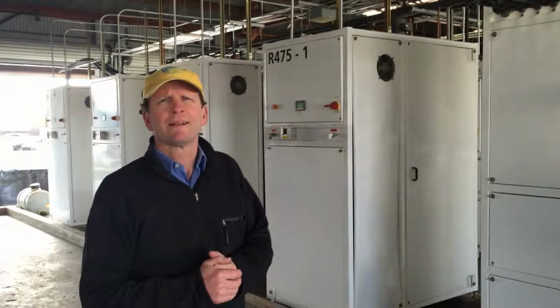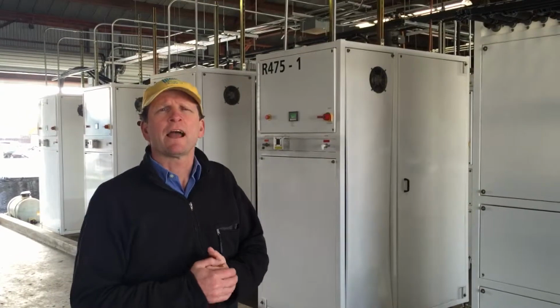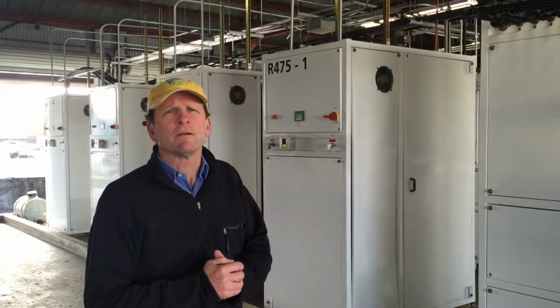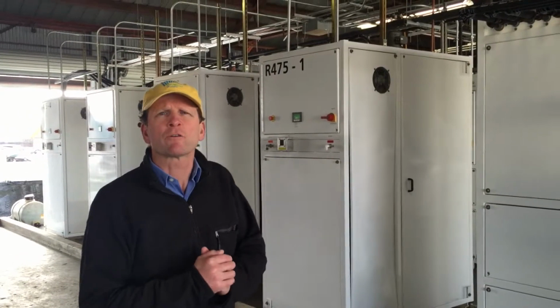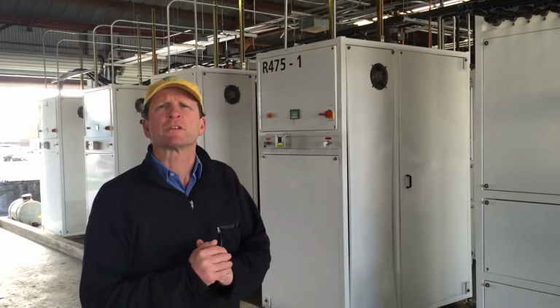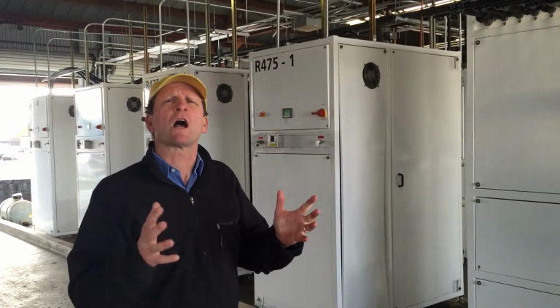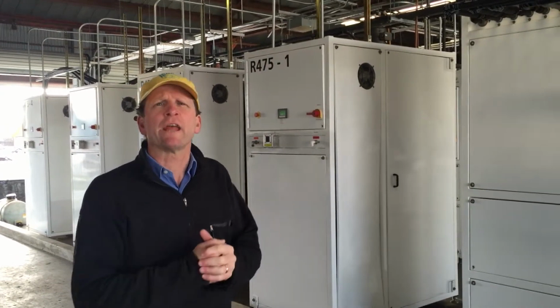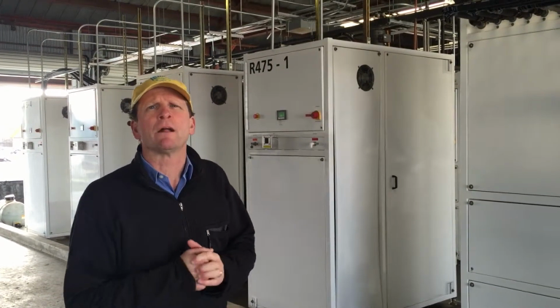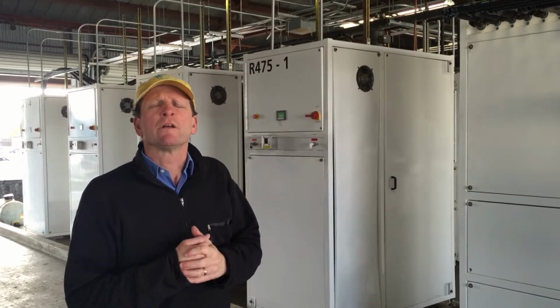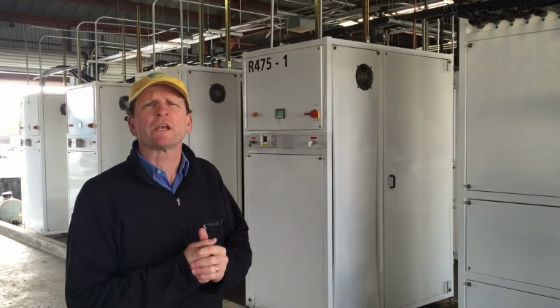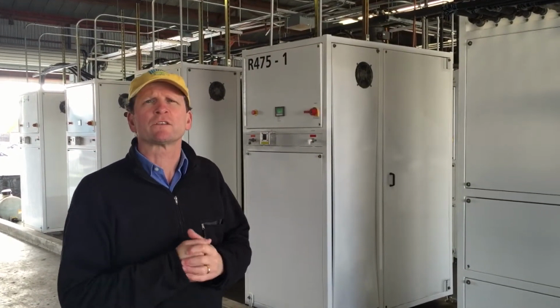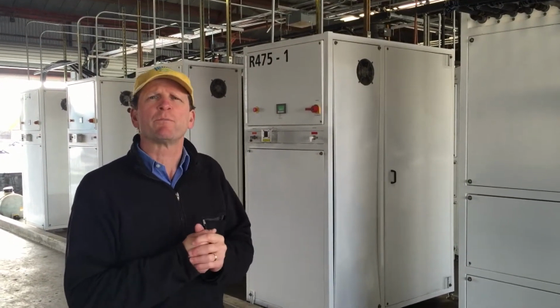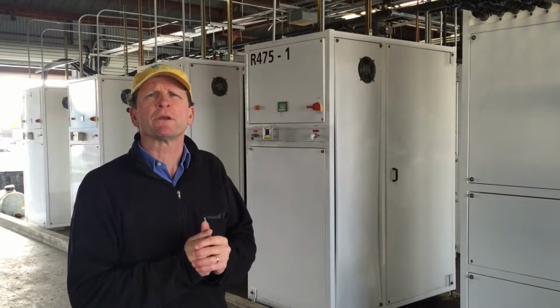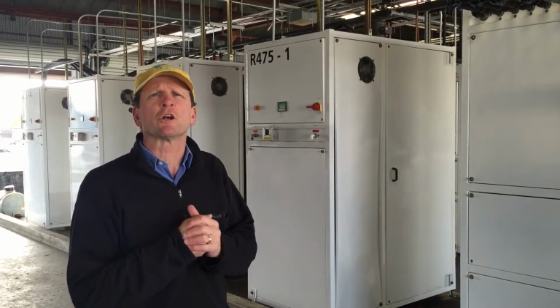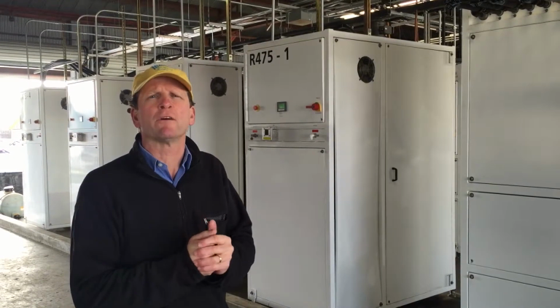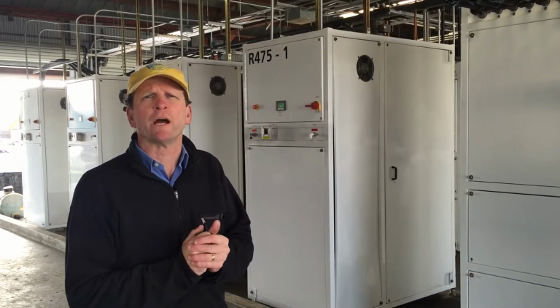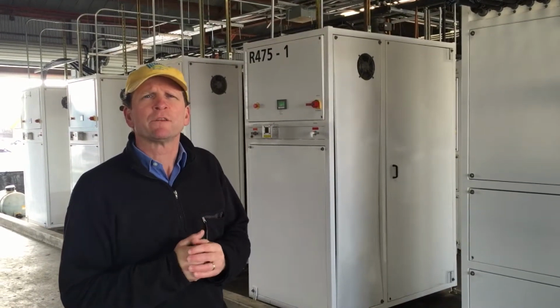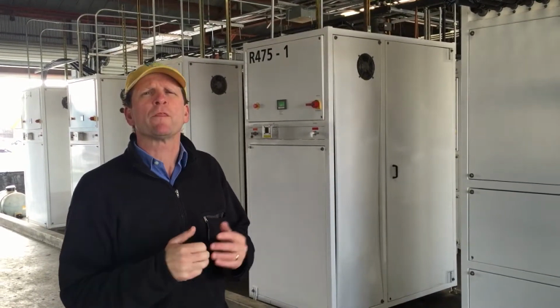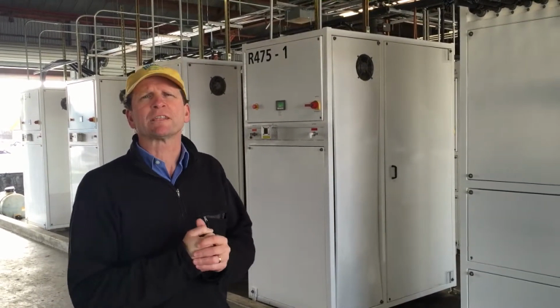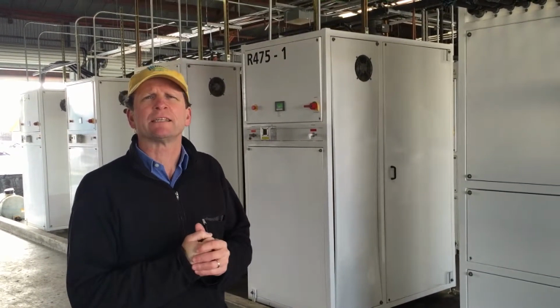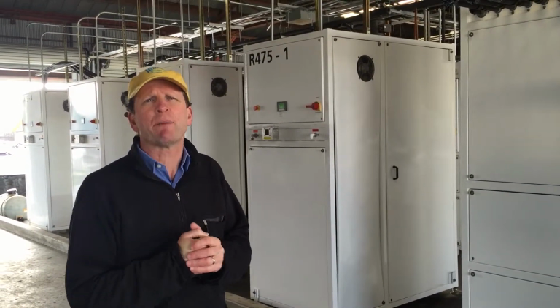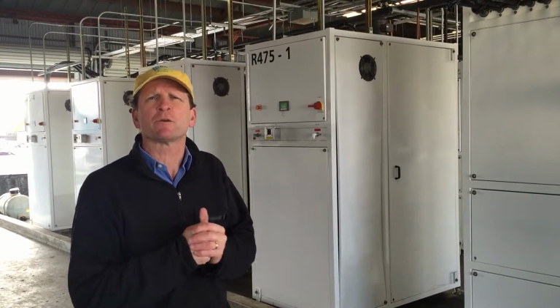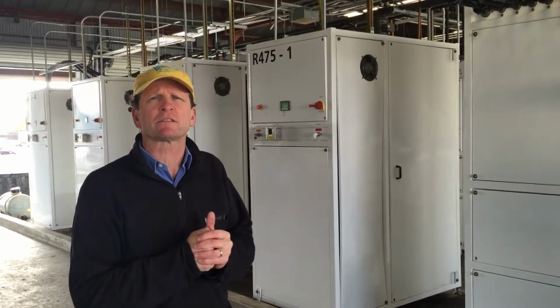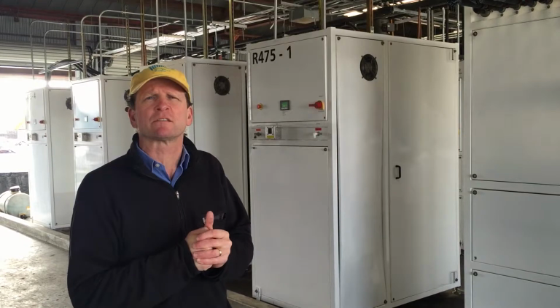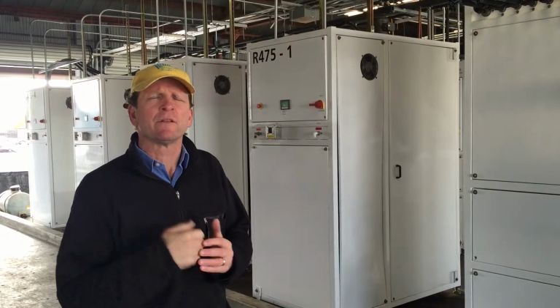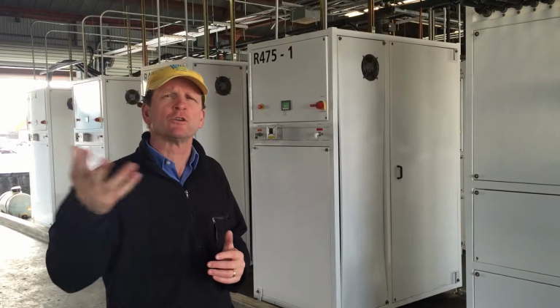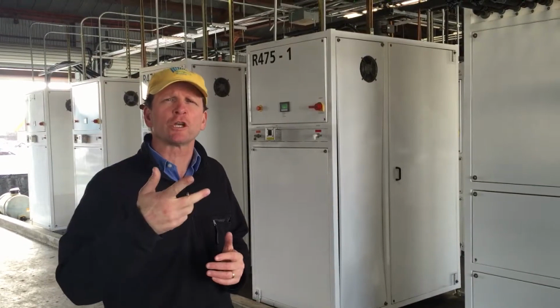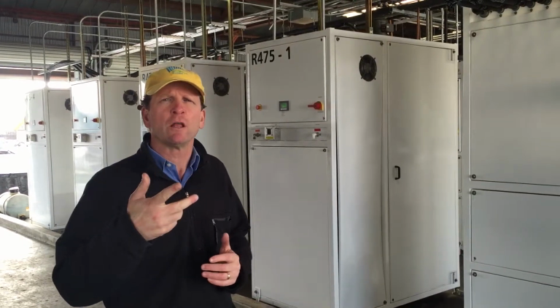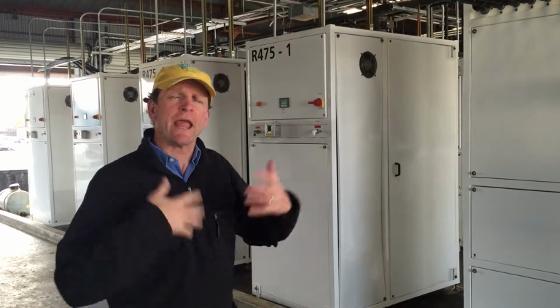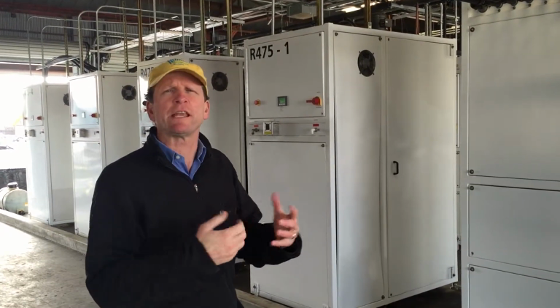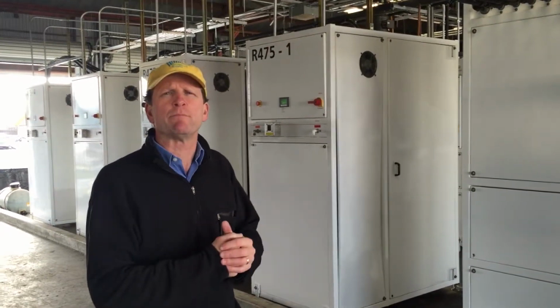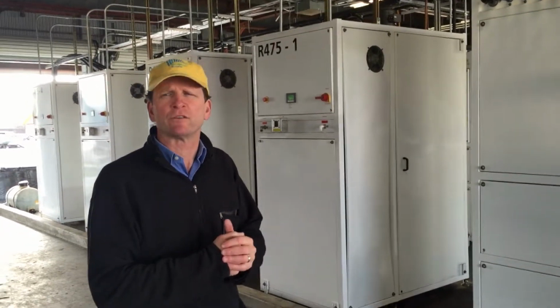Hi there, I'm Mark Robertson. I want to talk to you today about the CLL system that we put up here in Chico, California. This is a 1,000 gallon a day biodiesel processing system that turns used cooking oil into ASTM grade biodiesel.